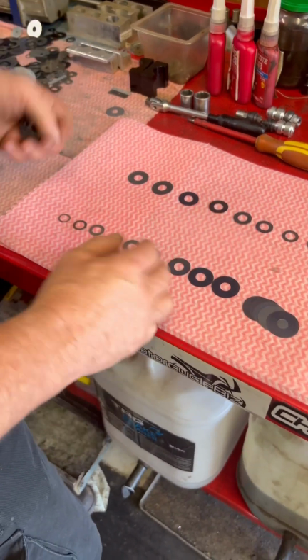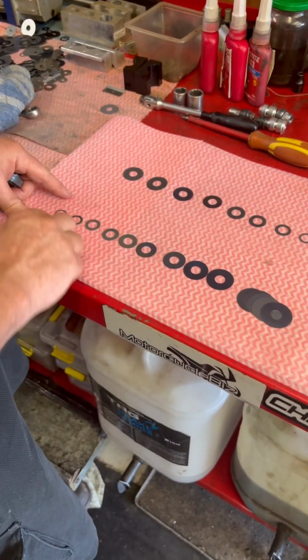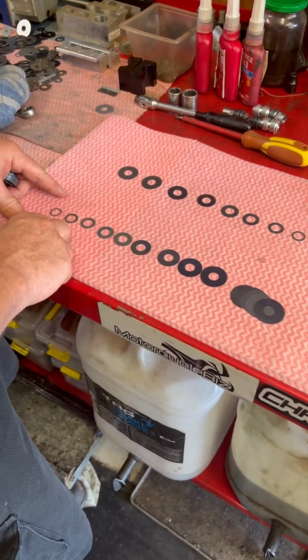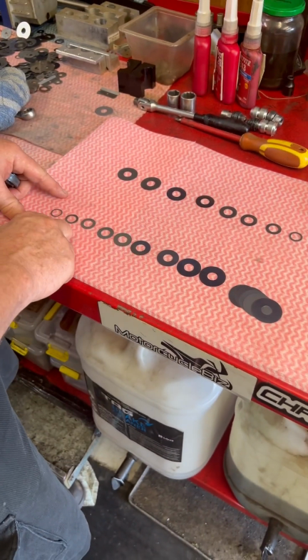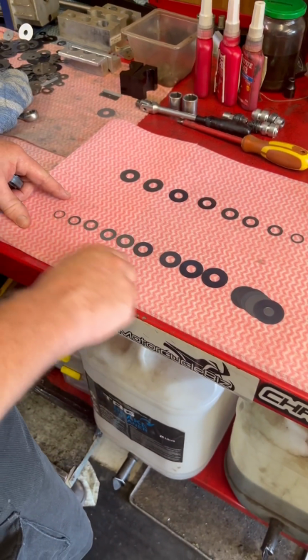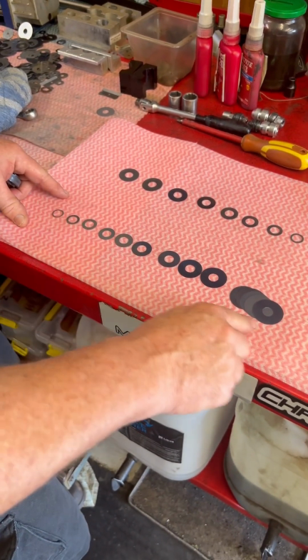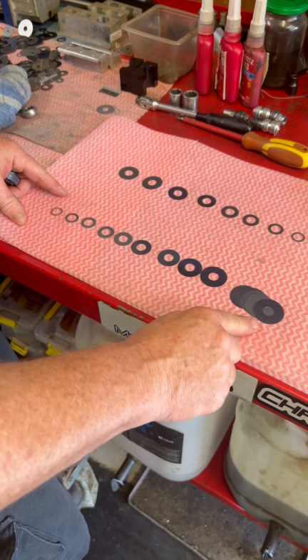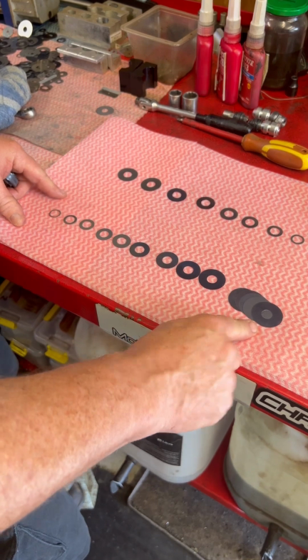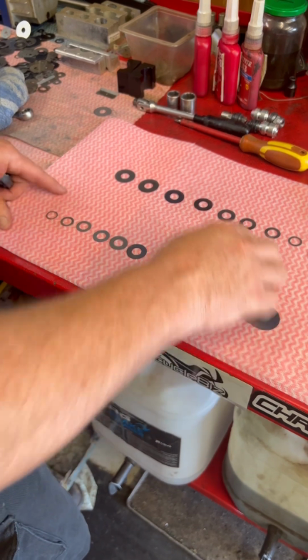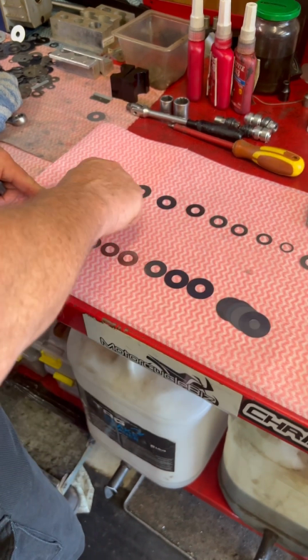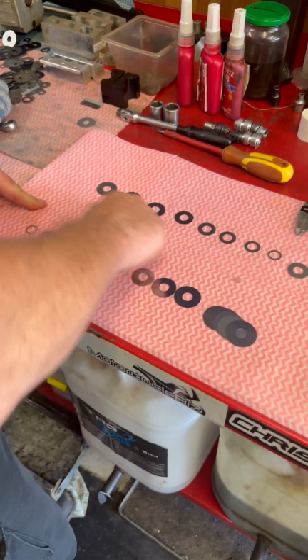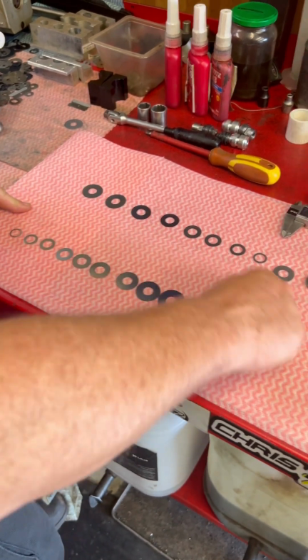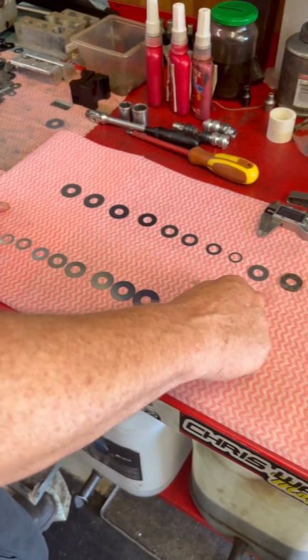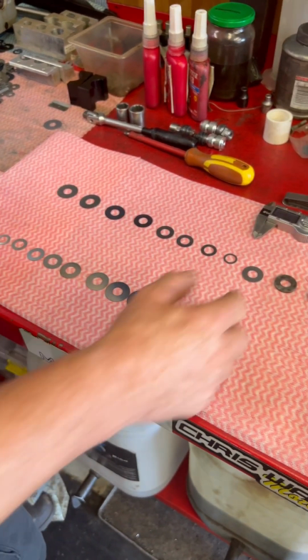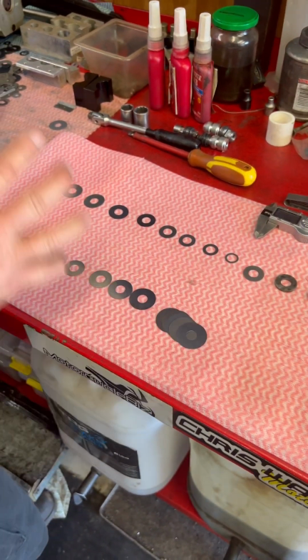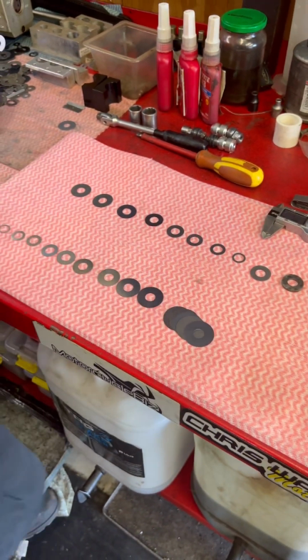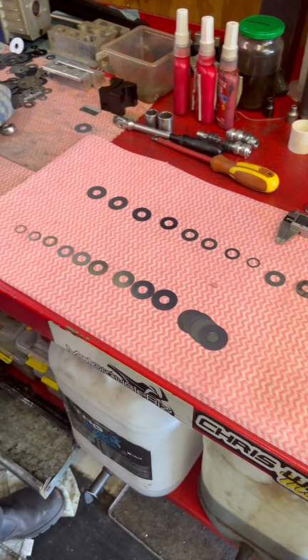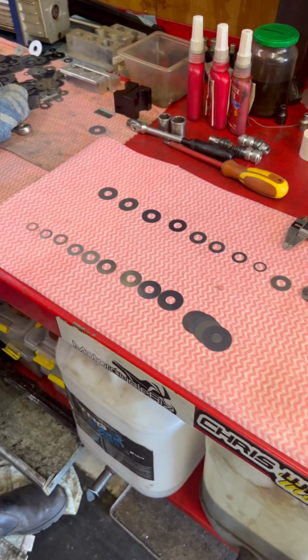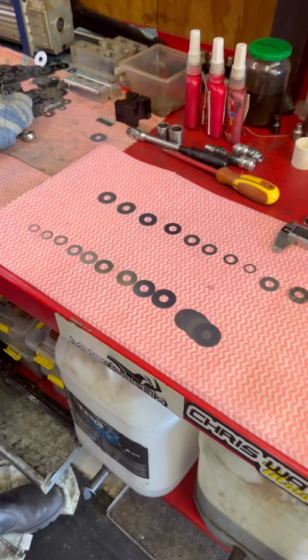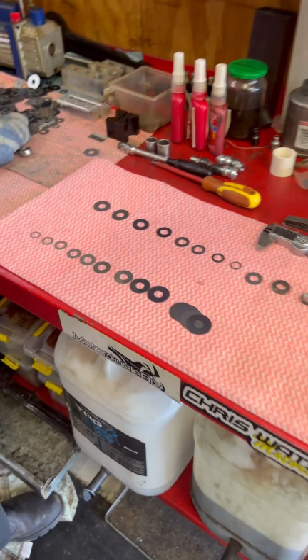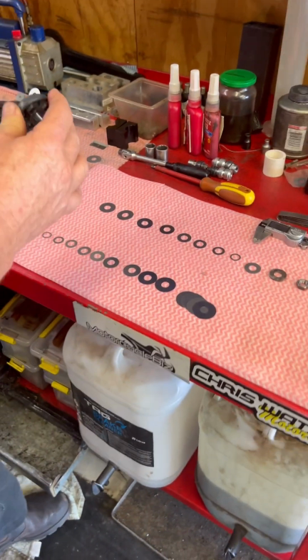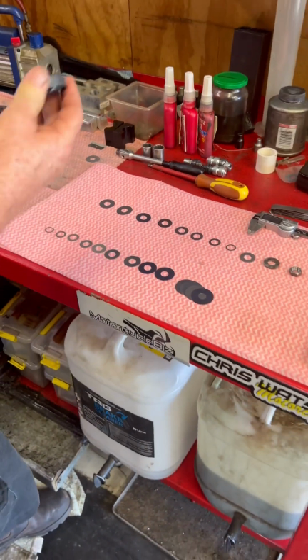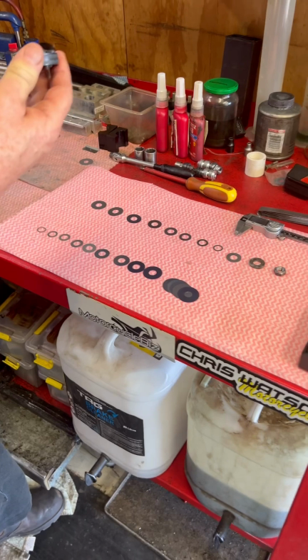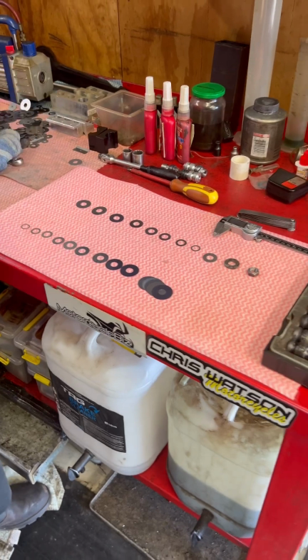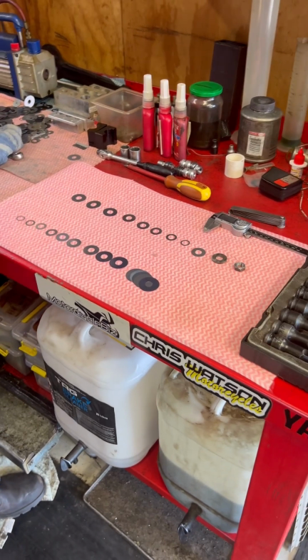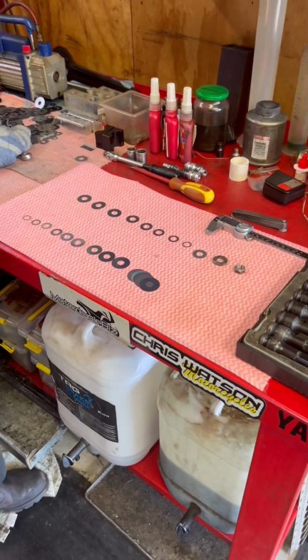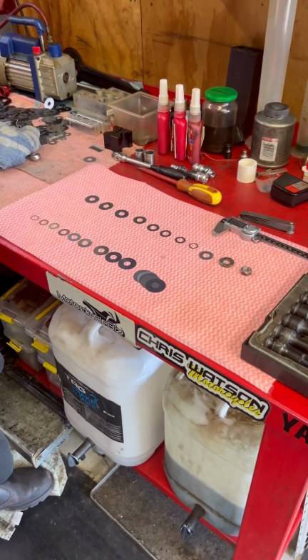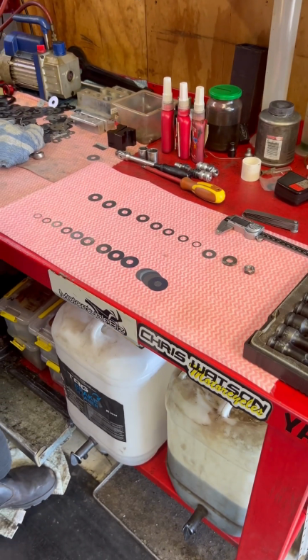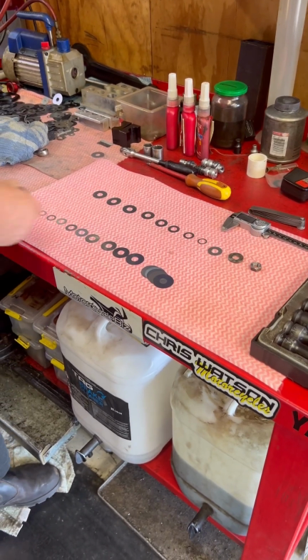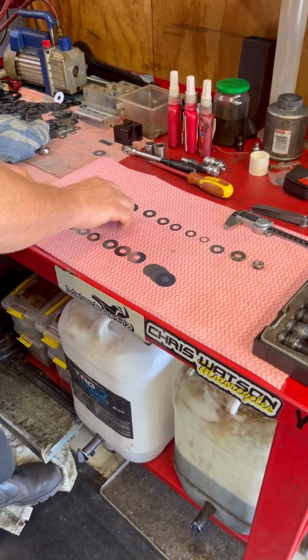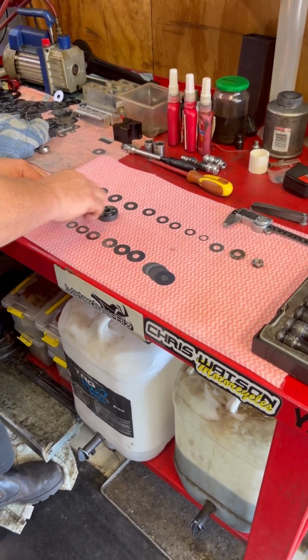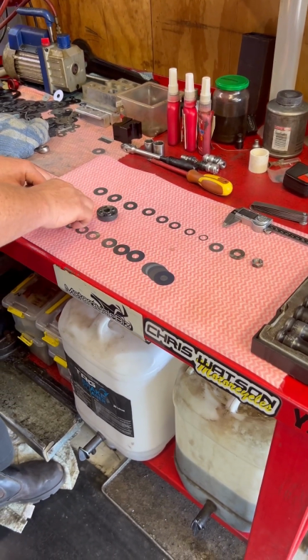So this is our new compression stack and your rebound stack. We're going to fit it all up, fill it with oil, and dyno test it to look at the differences.